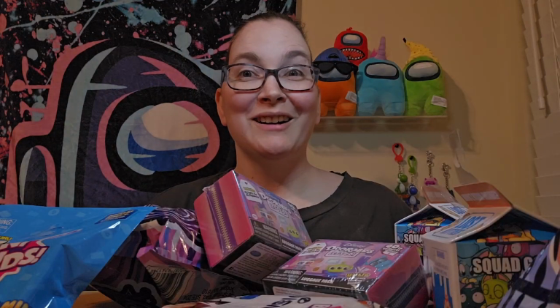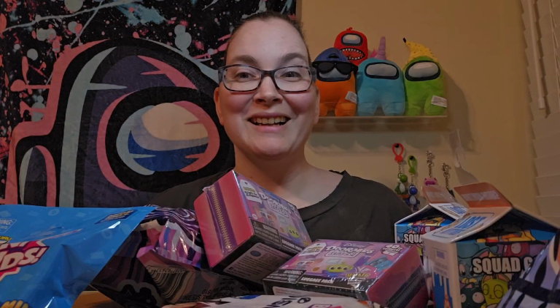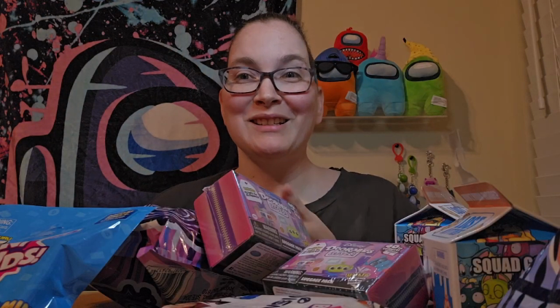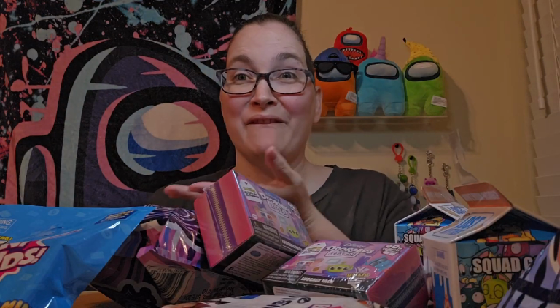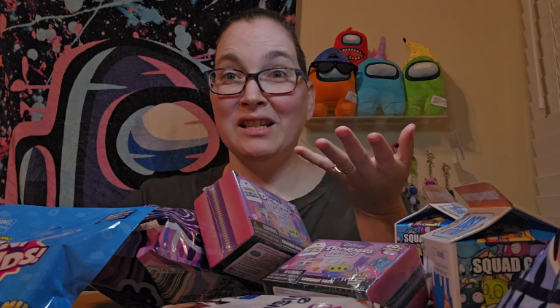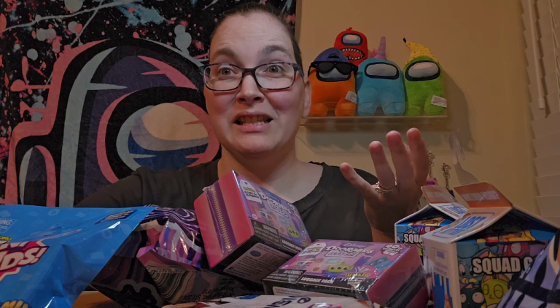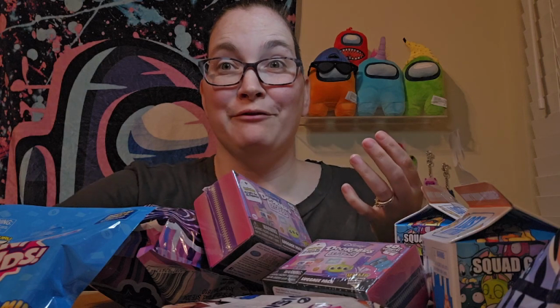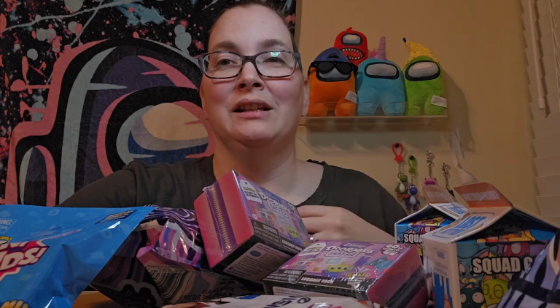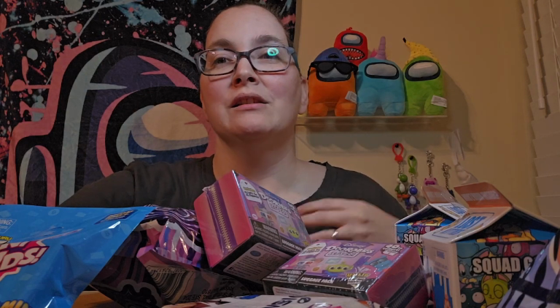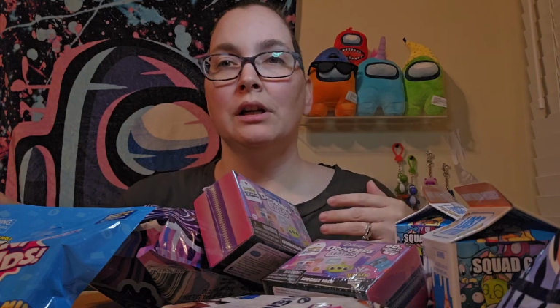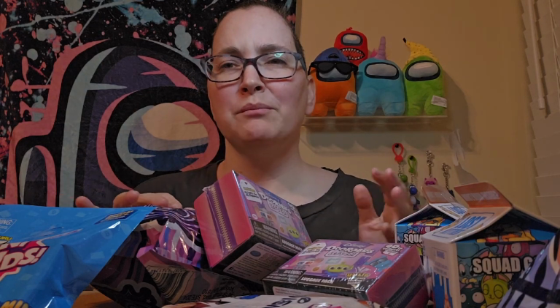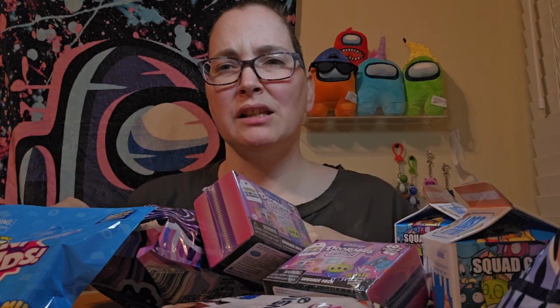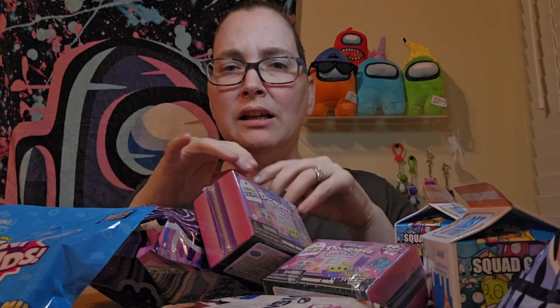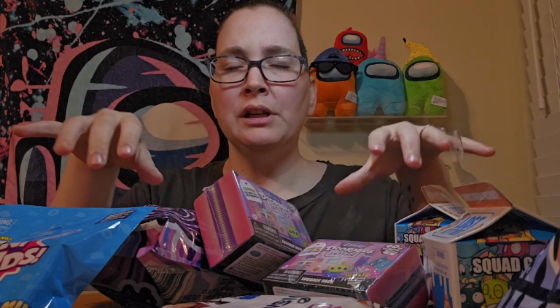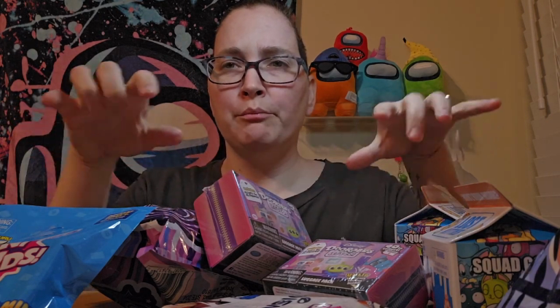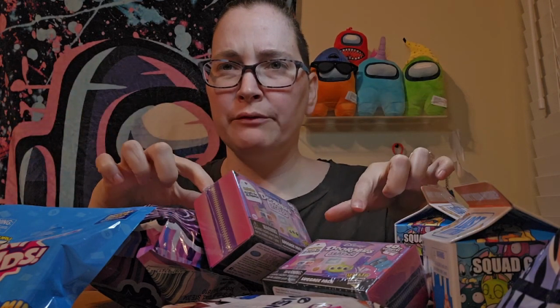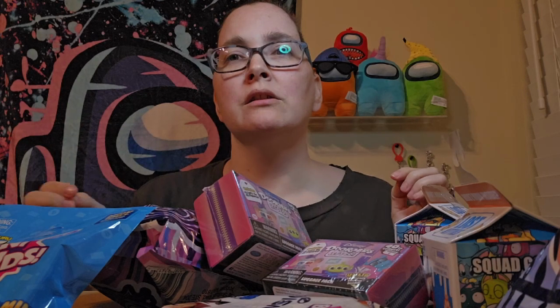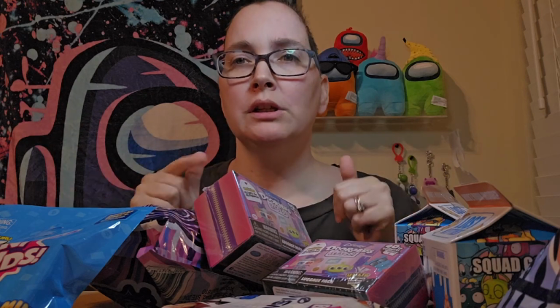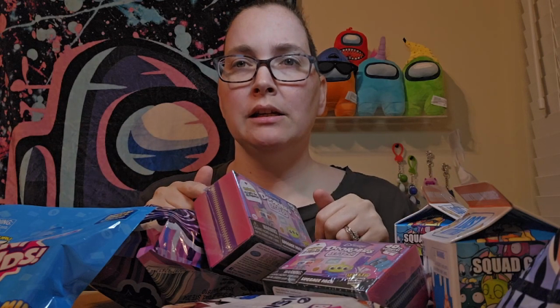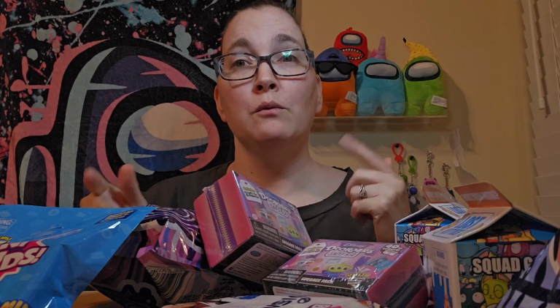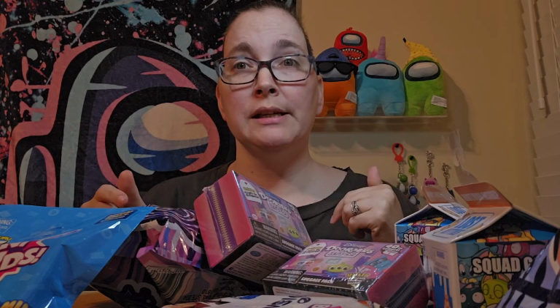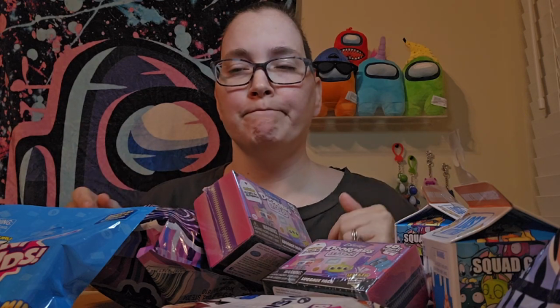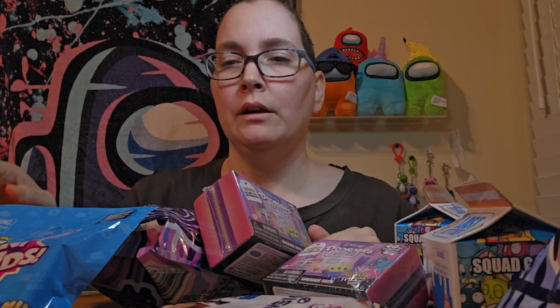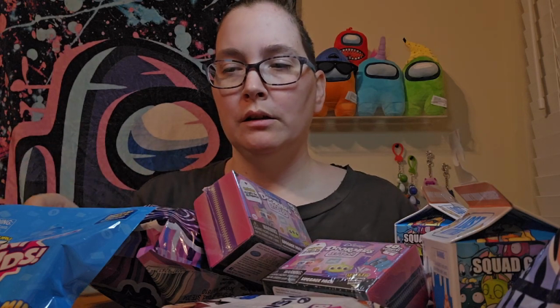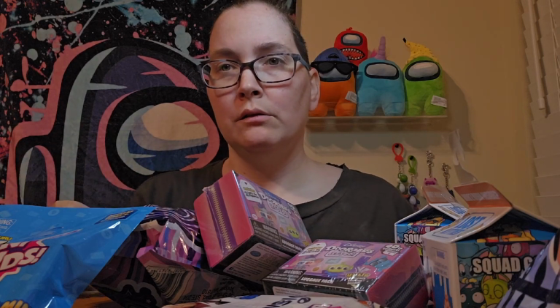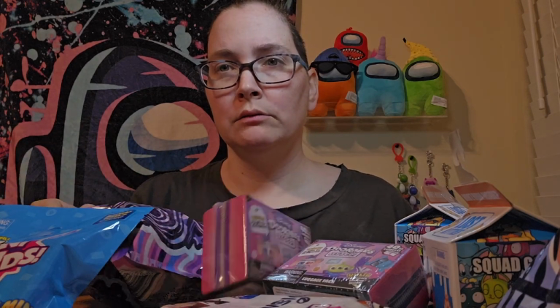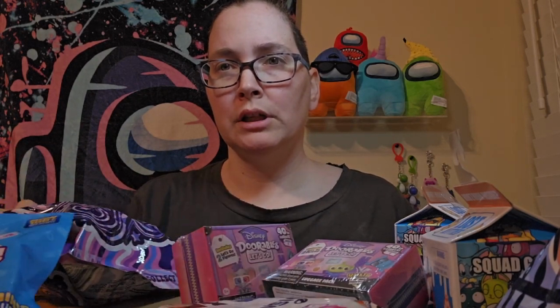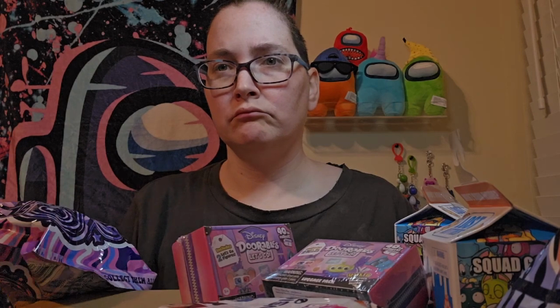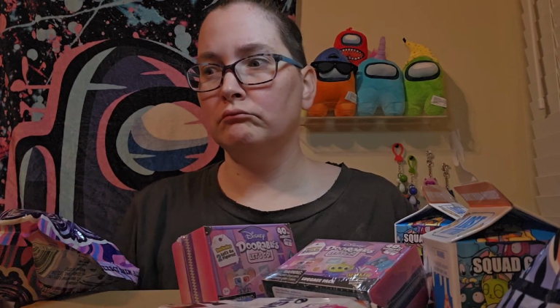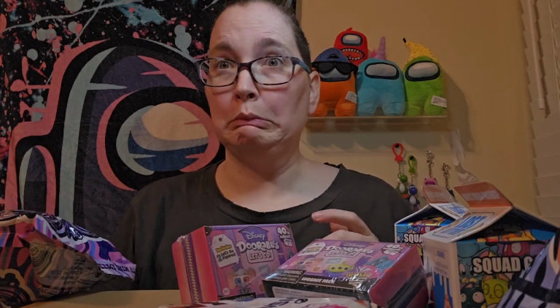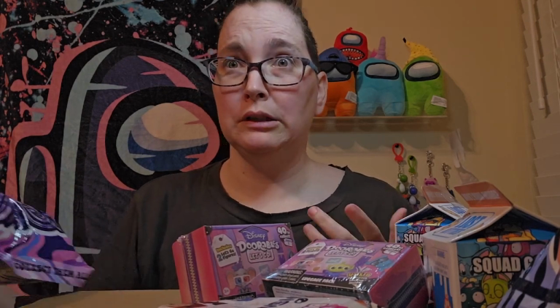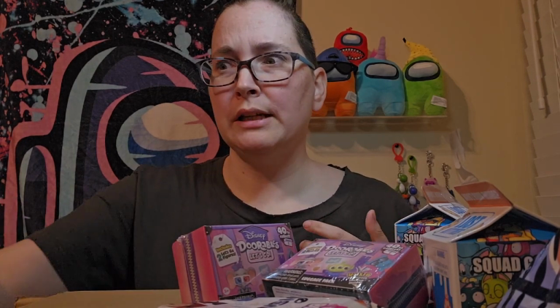Alright guys, look, I have a ton of stuff. I'm going to connect it to the side and open it and put it back on the front so you can see what I'm seeing. I'm going to kind of go as I go.